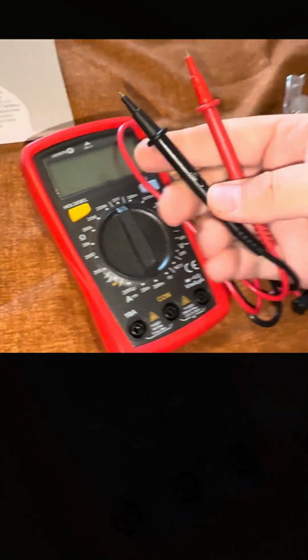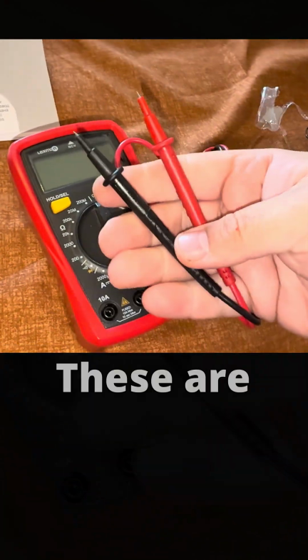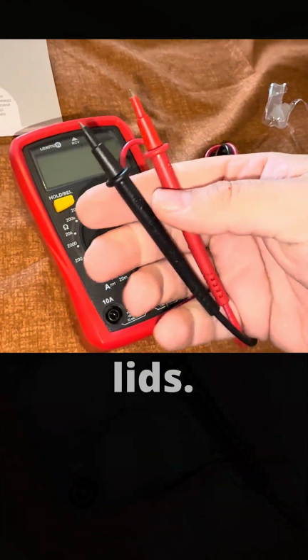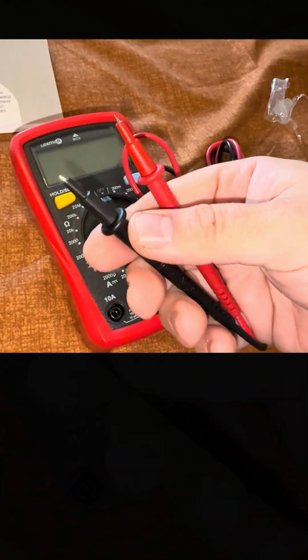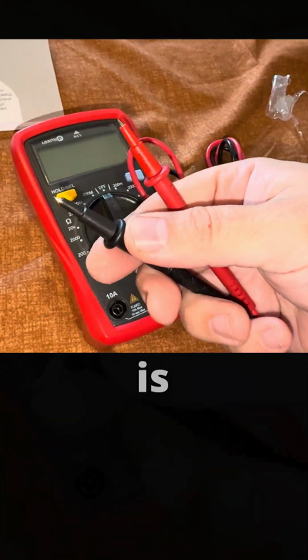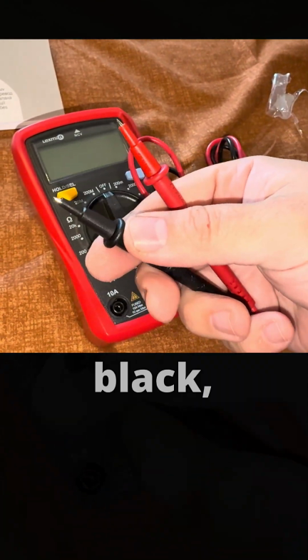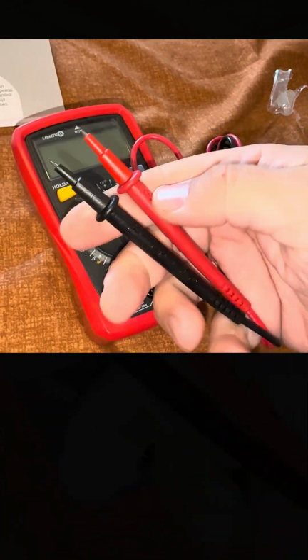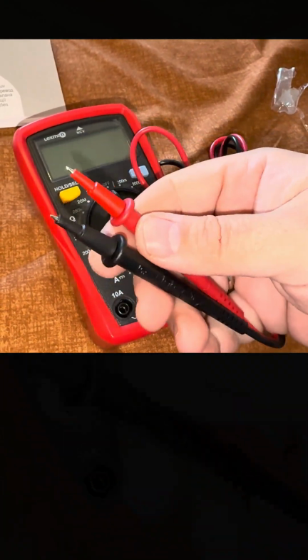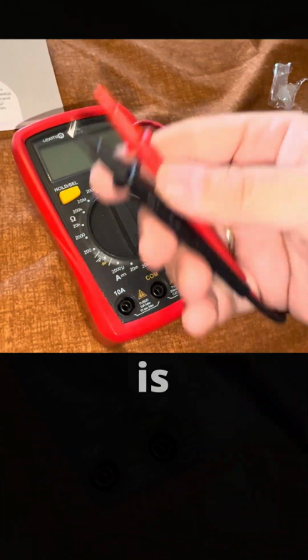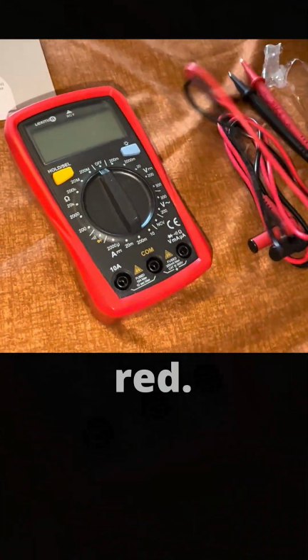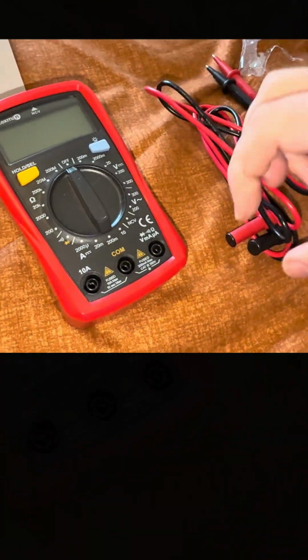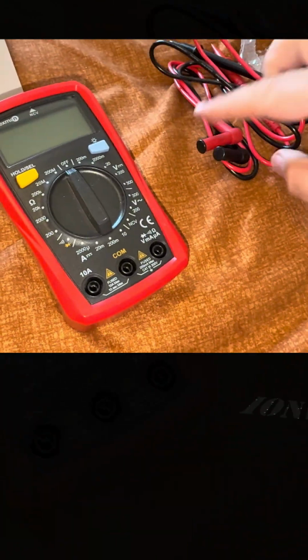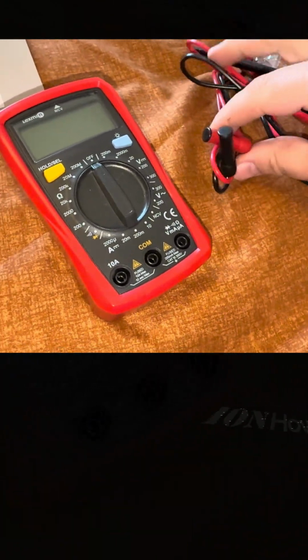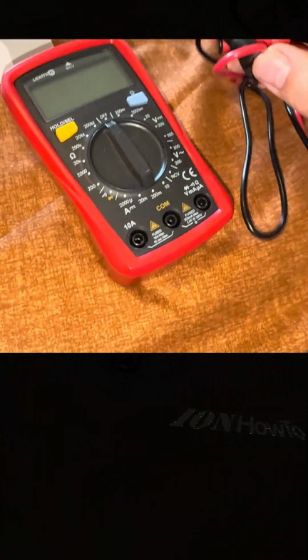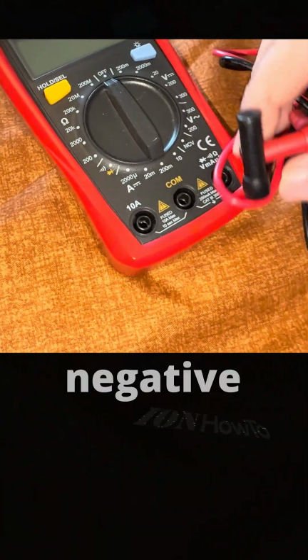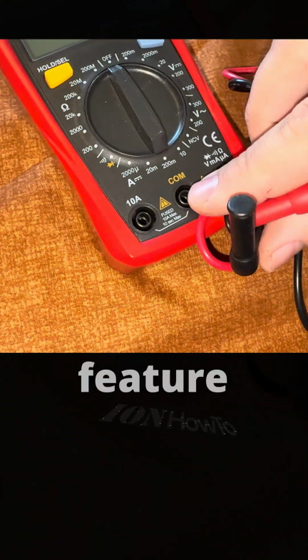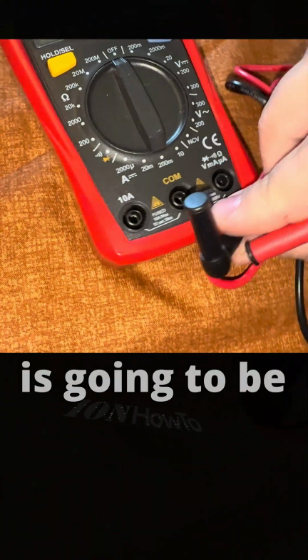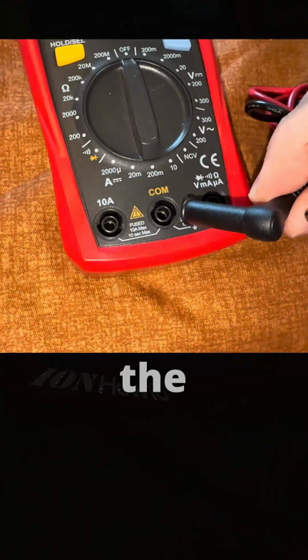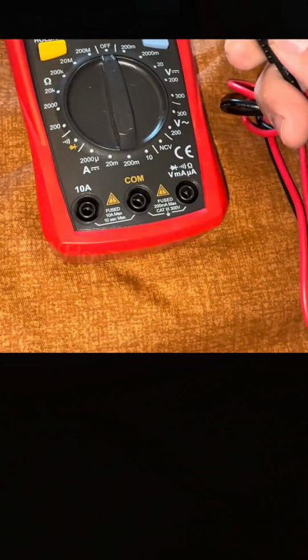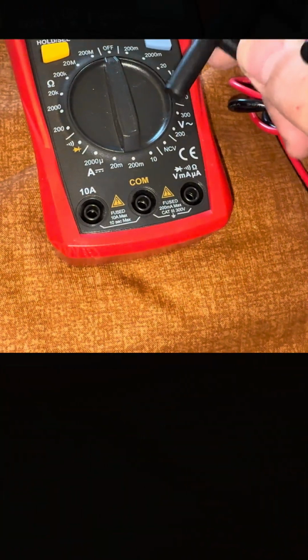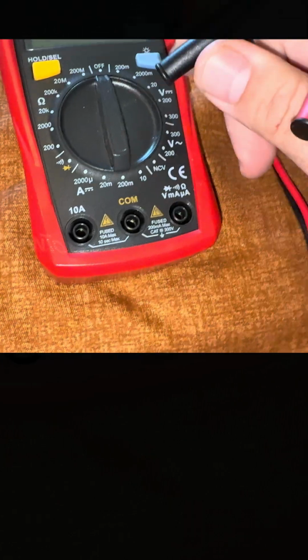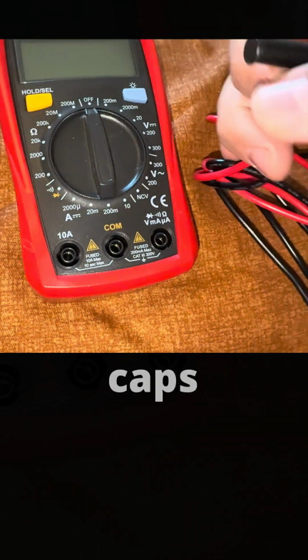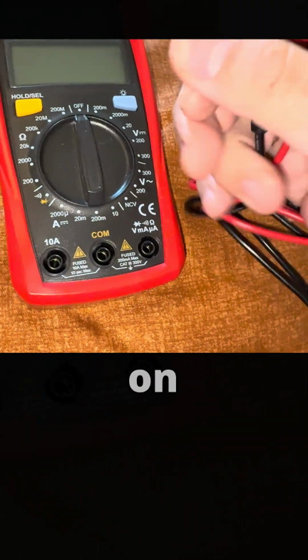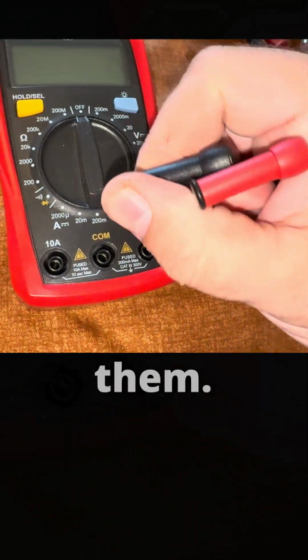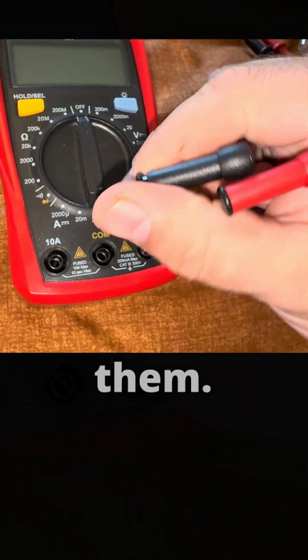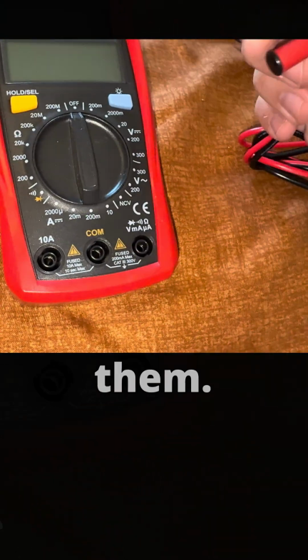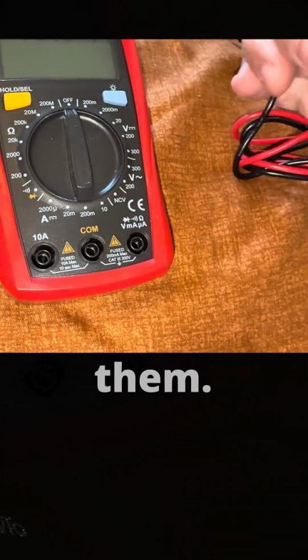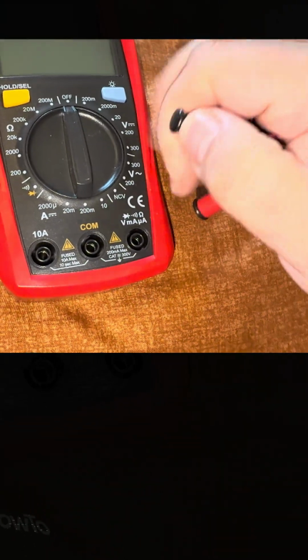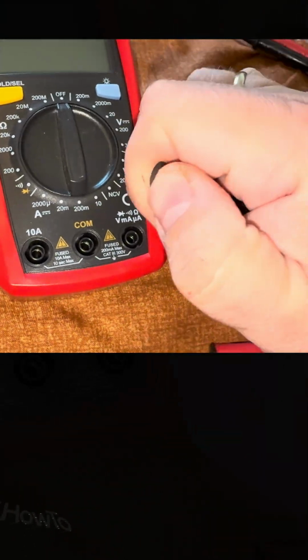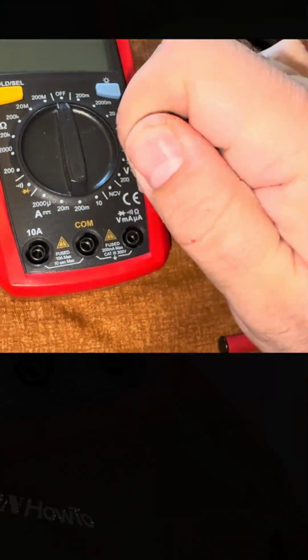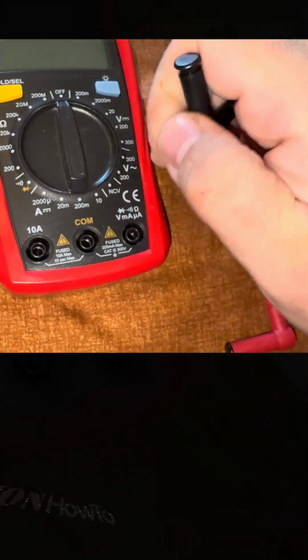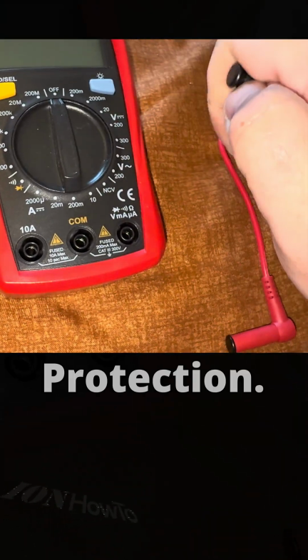These are the leads. Negative is black, positive is red. The negative usually is going to pick the common and there are cups on them. Protection.